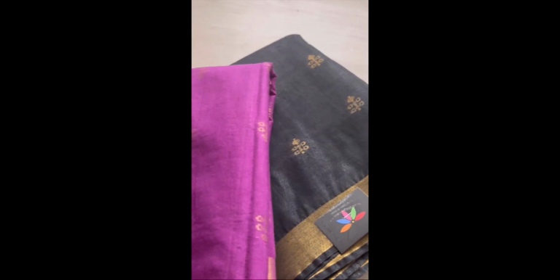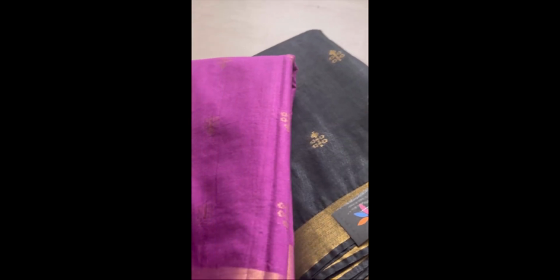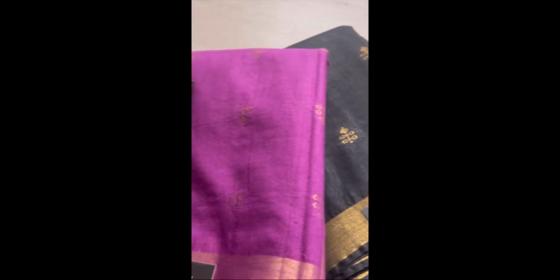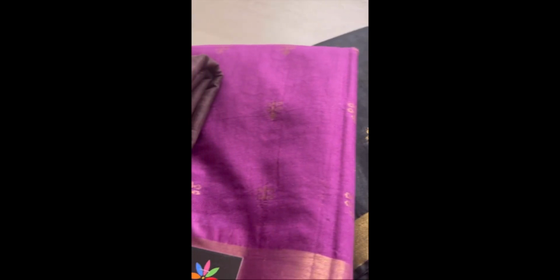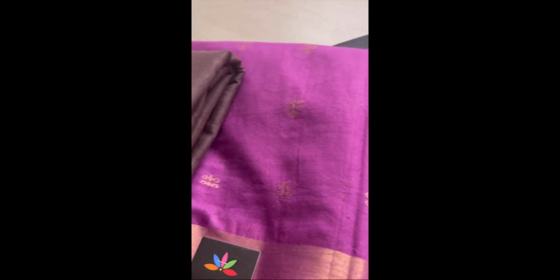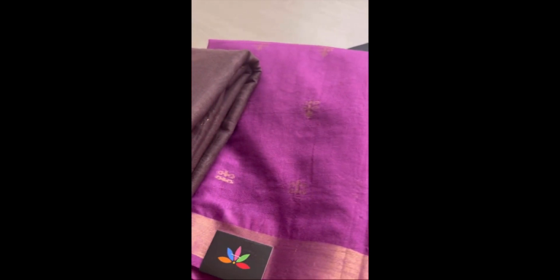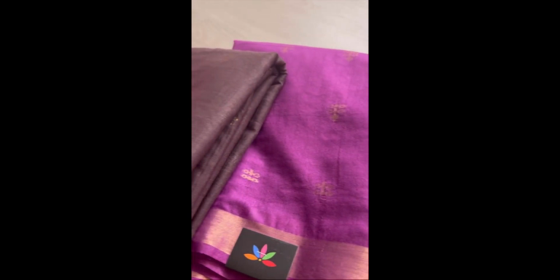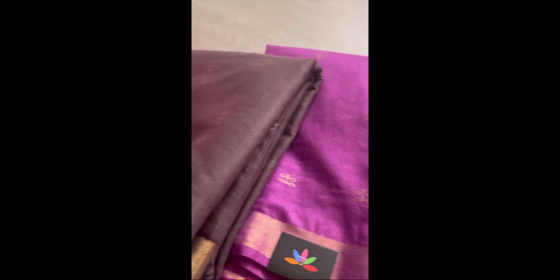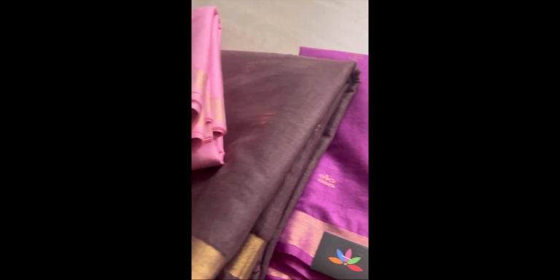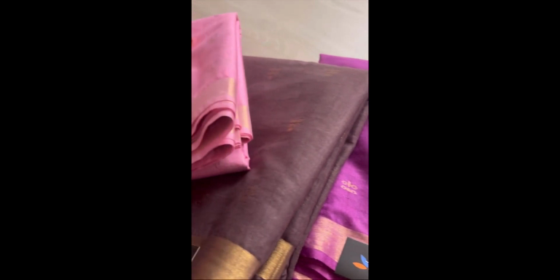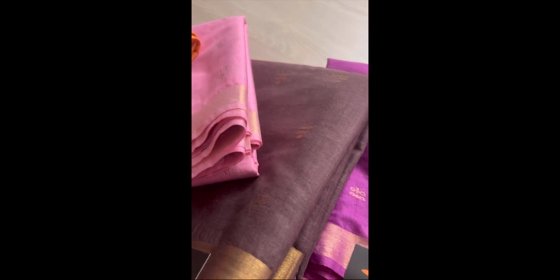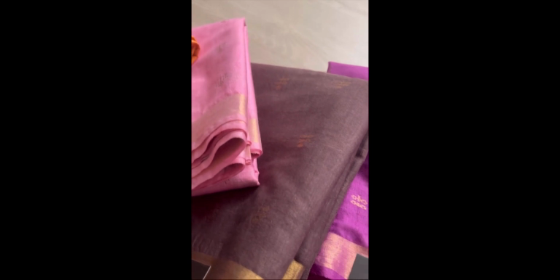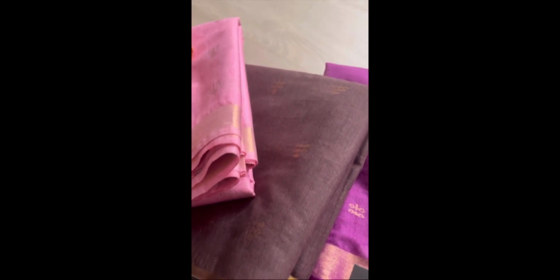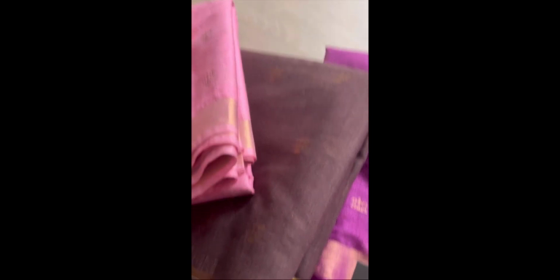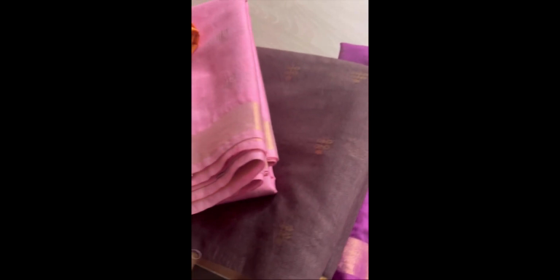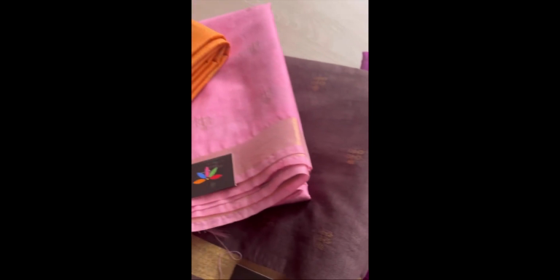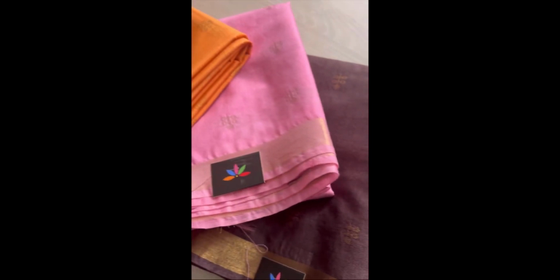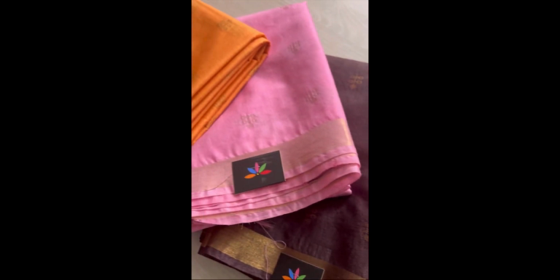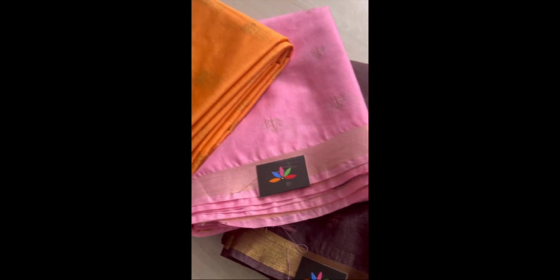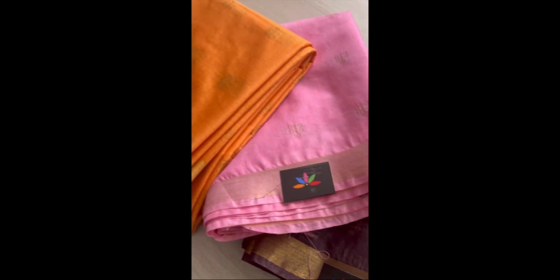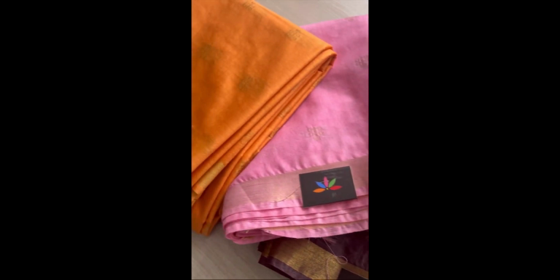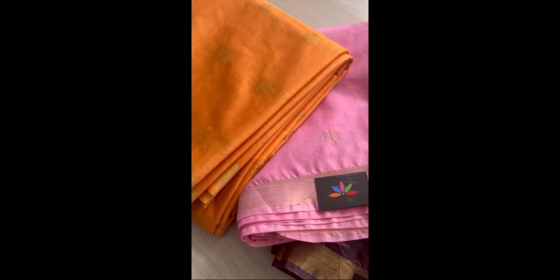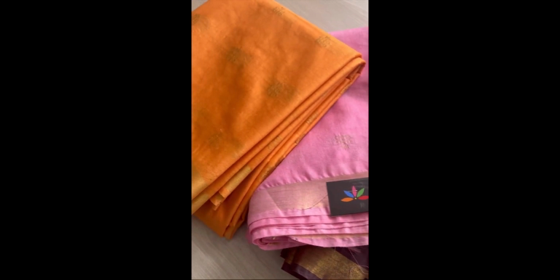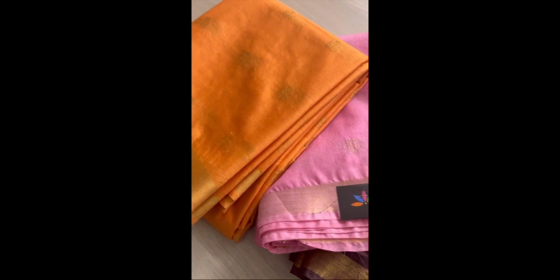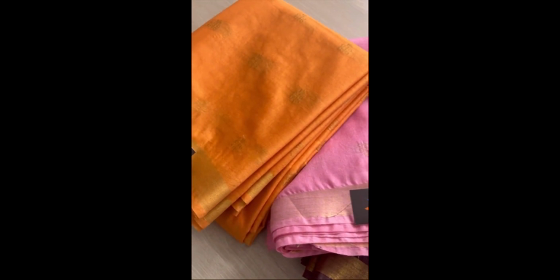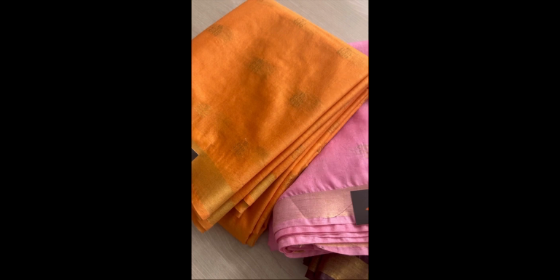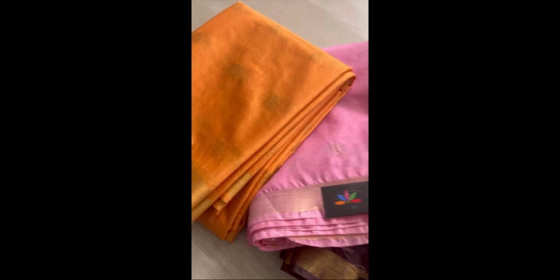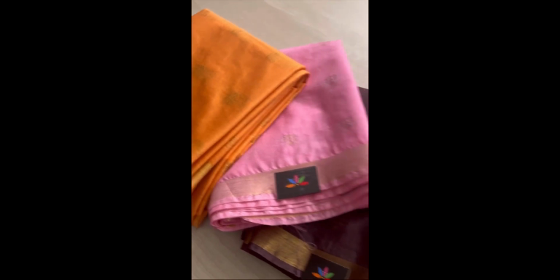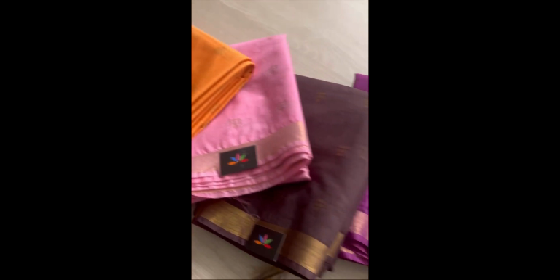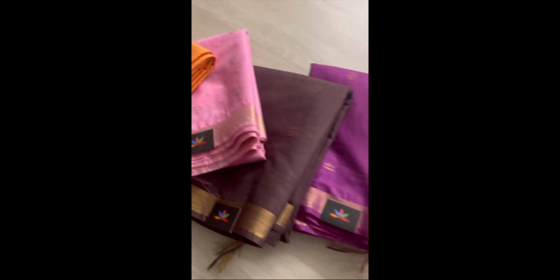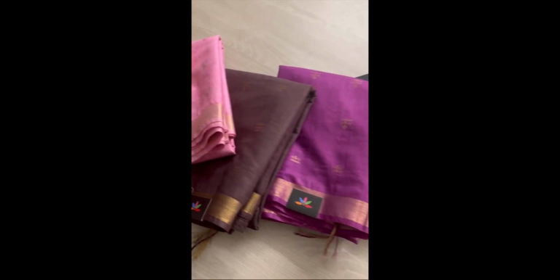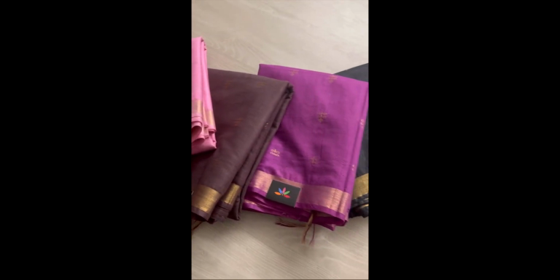We also have another putta variant, which is this, and we have a few colors in this as well. Check out these sarees from our website — thank you!